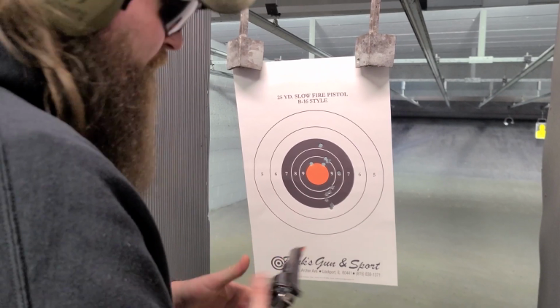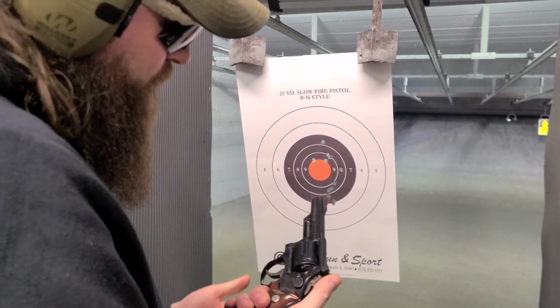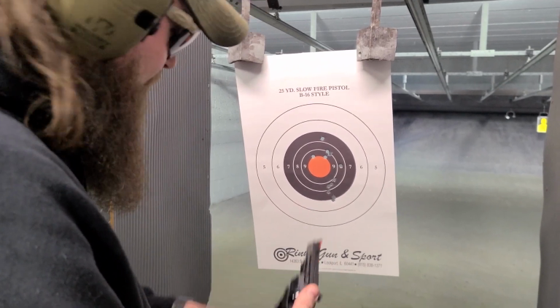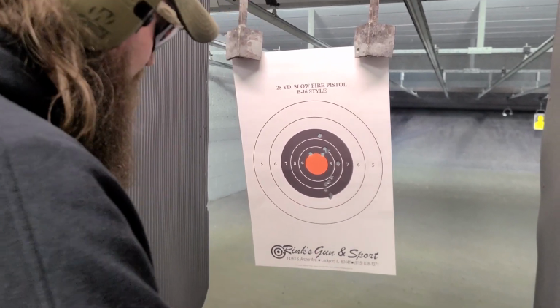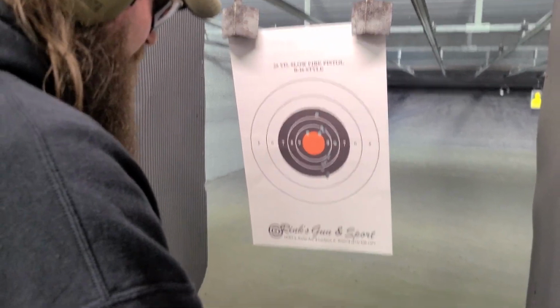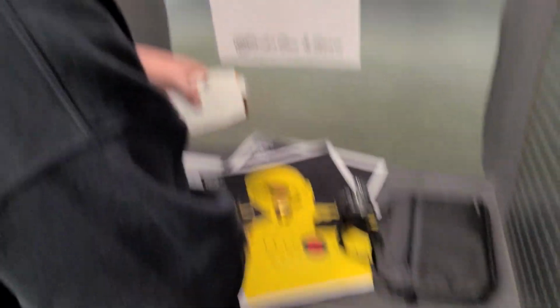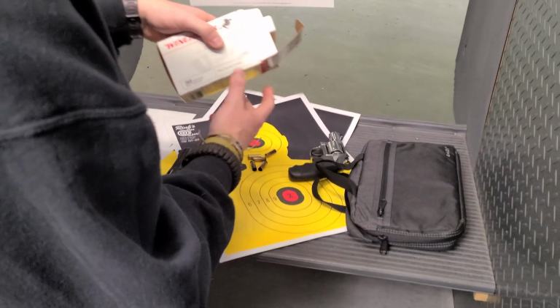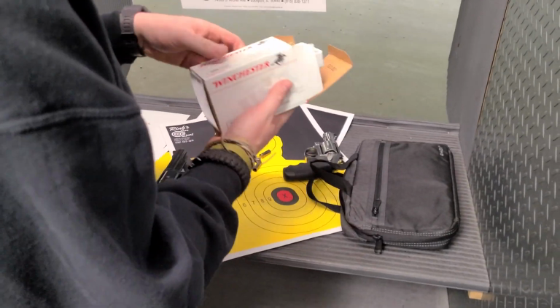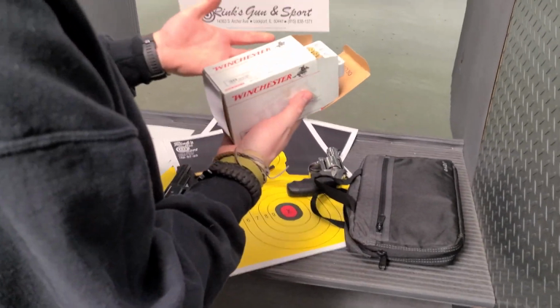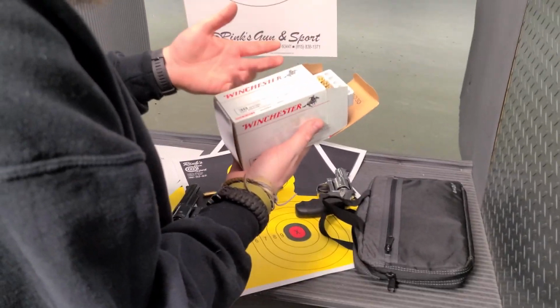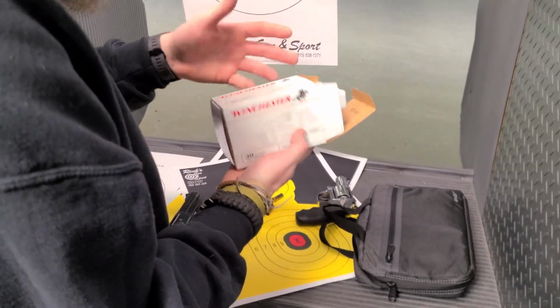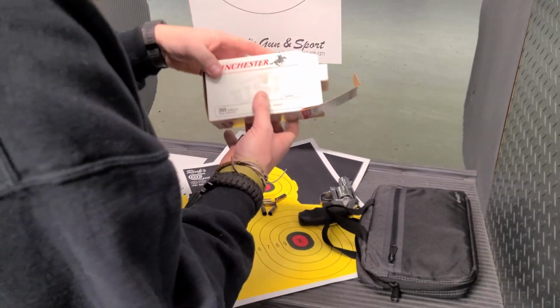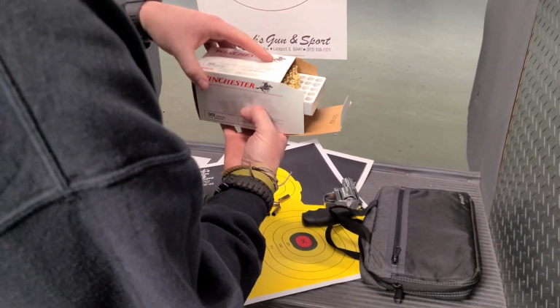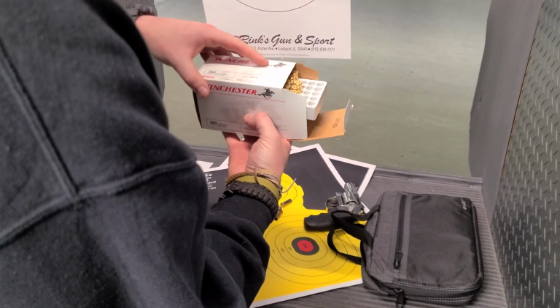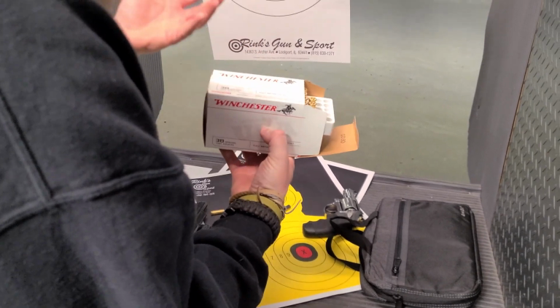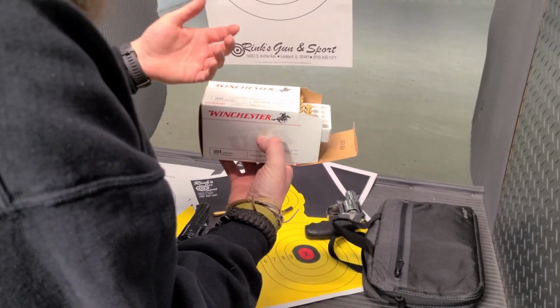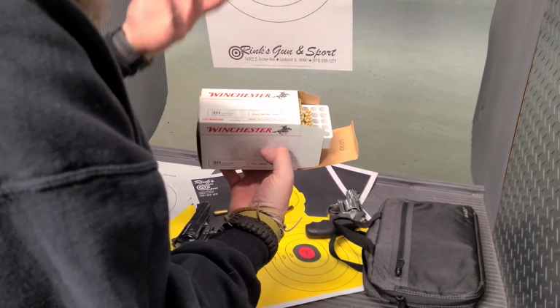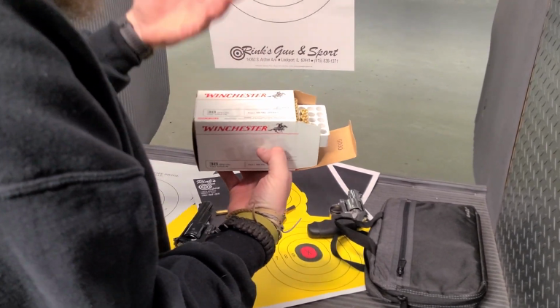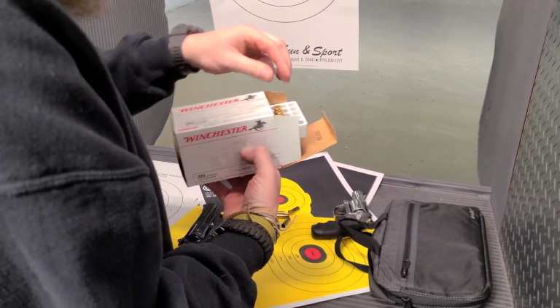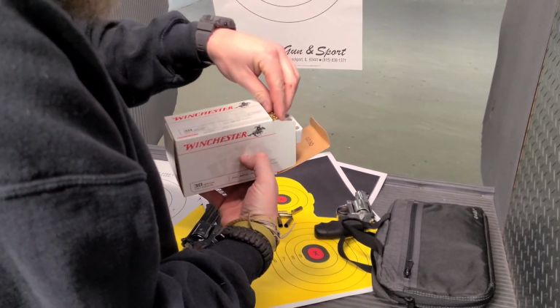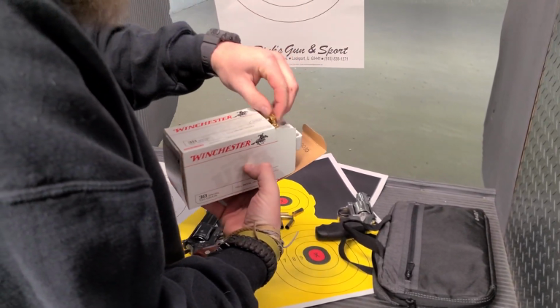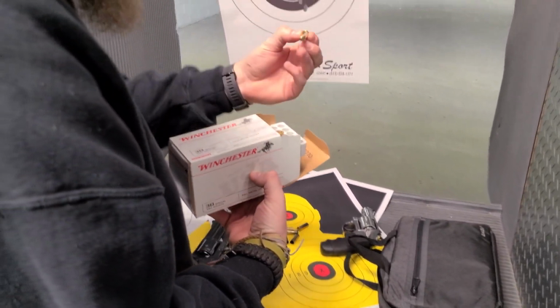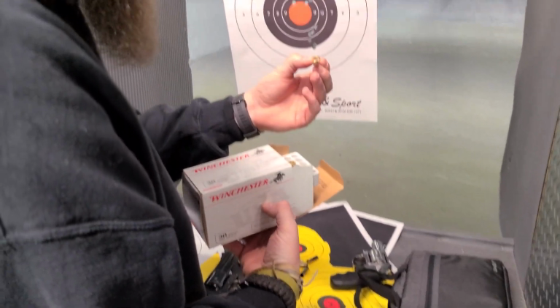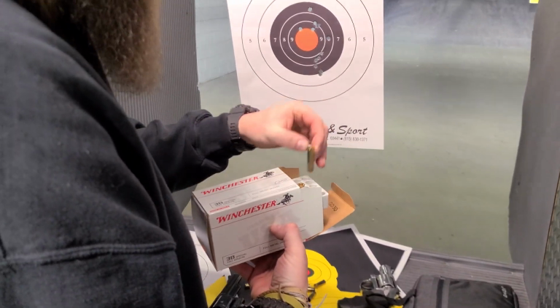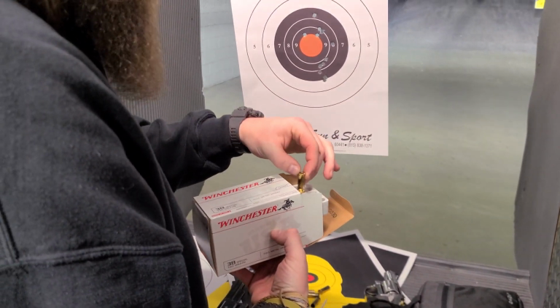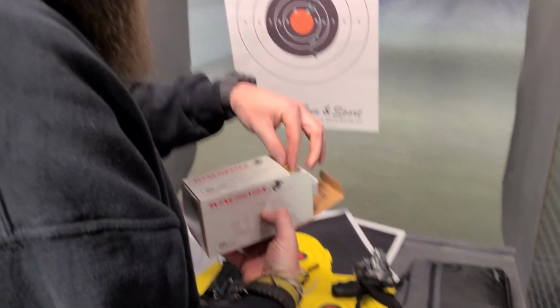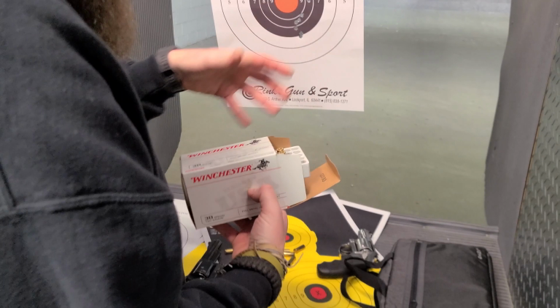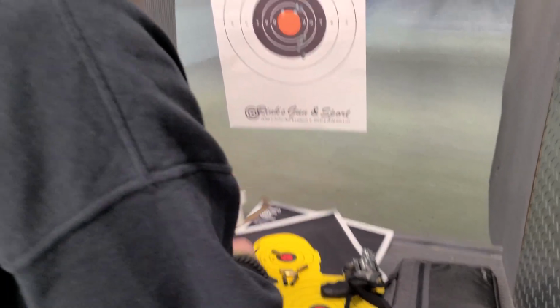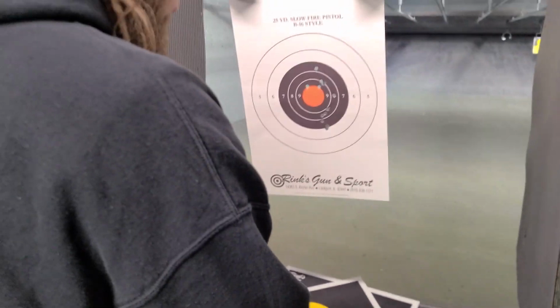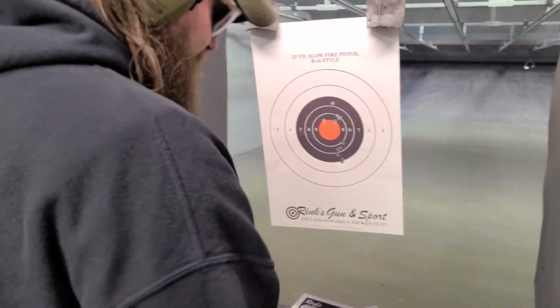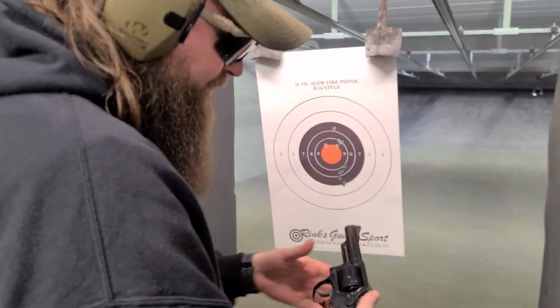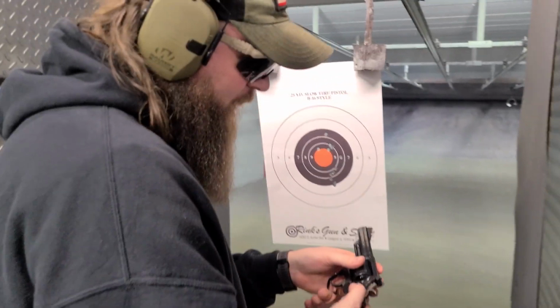But the gun shoots good. Obviously with .38 Specials there's no recoil. This is just standard — 130 grain Winchester White Box, cheapo depot stuff, value pack, flat nose. But this is an excellent gun.